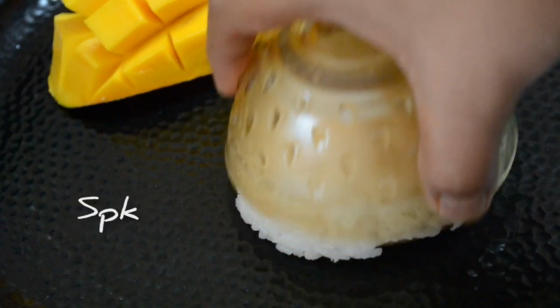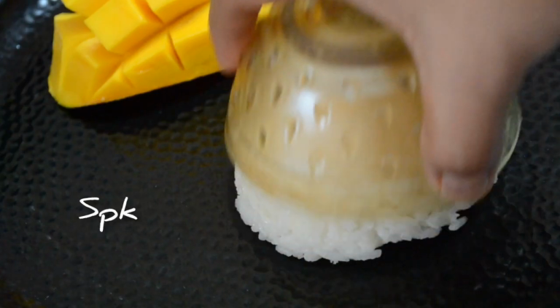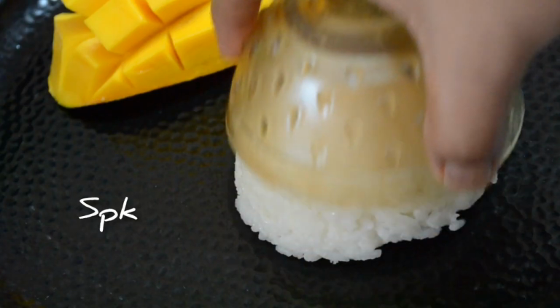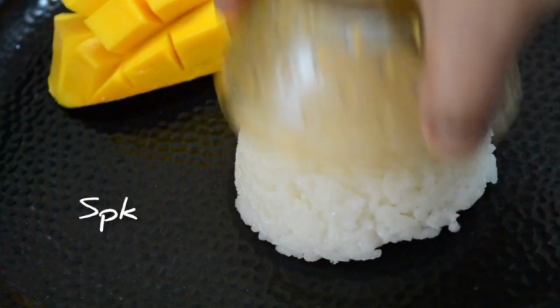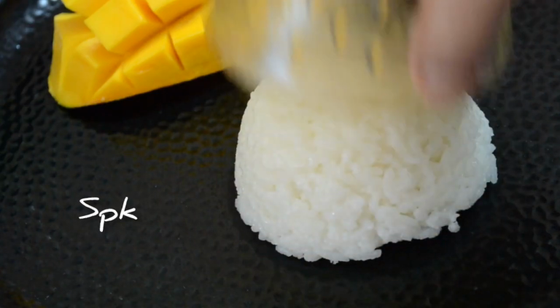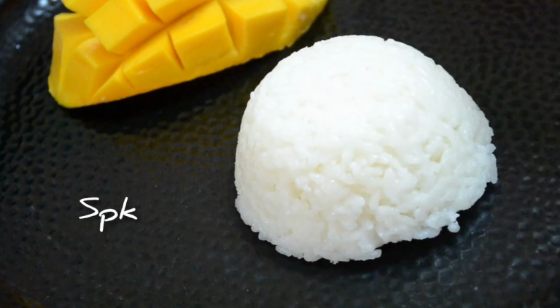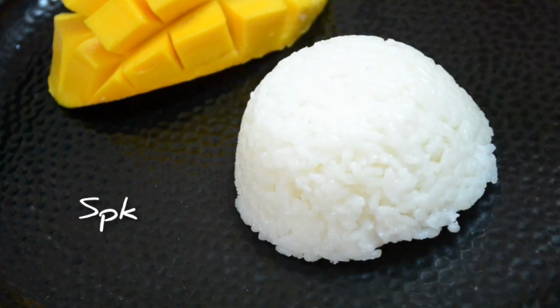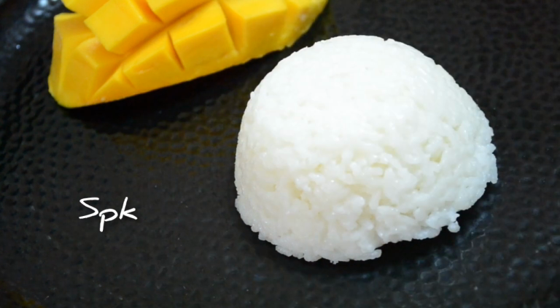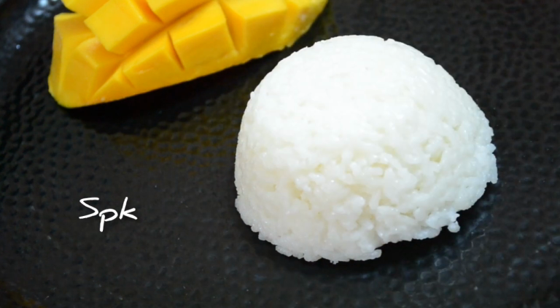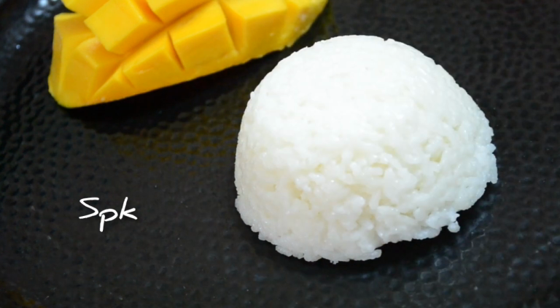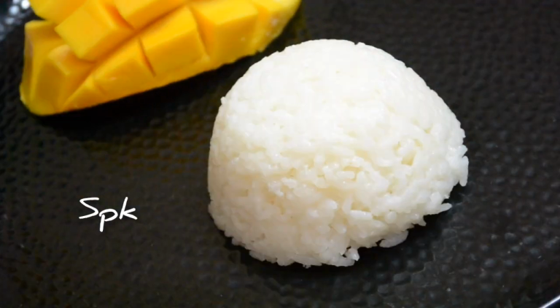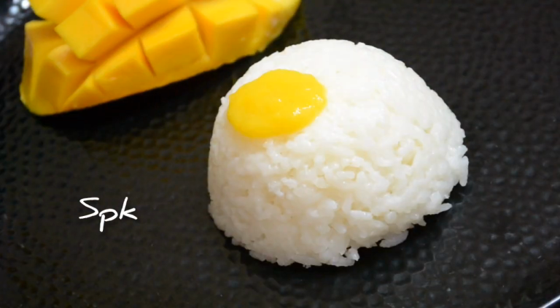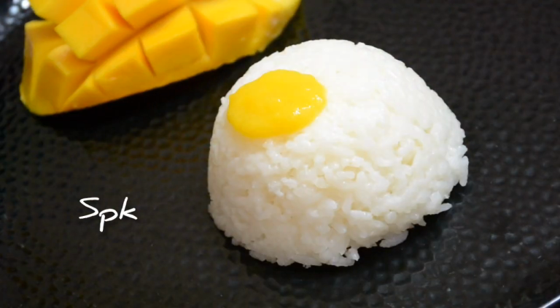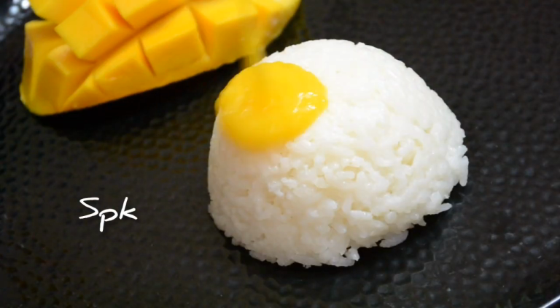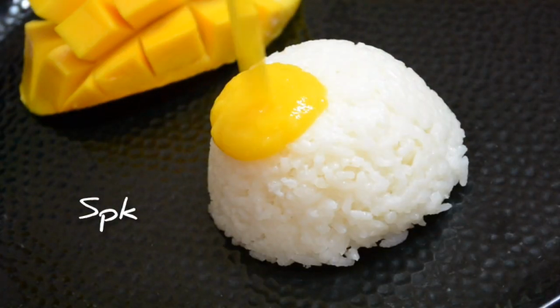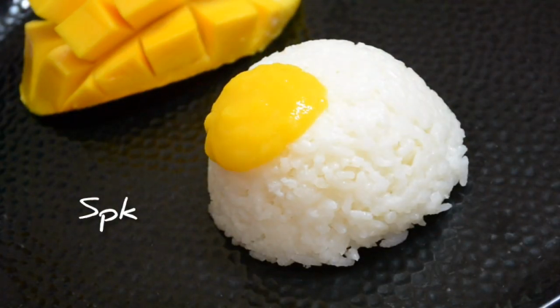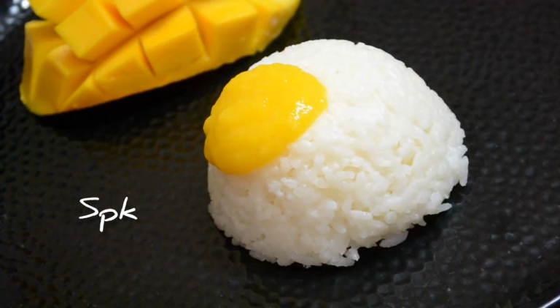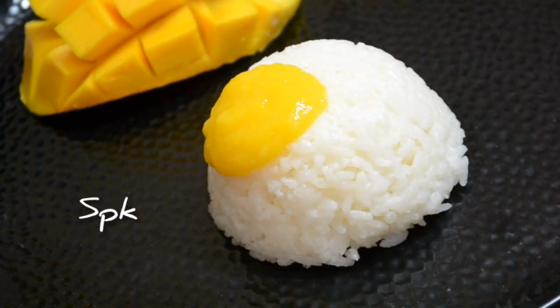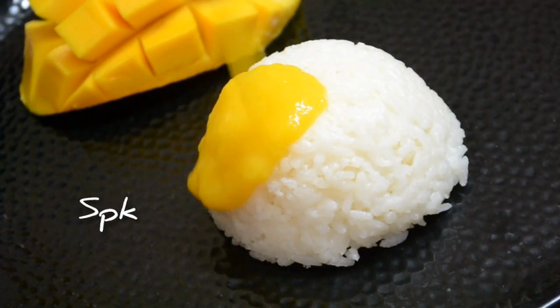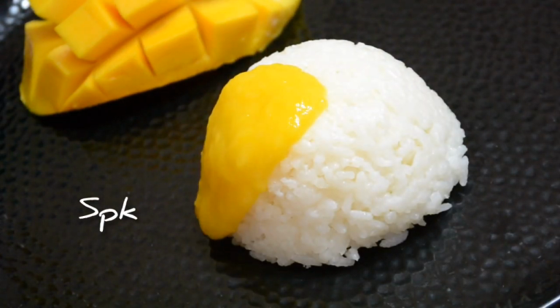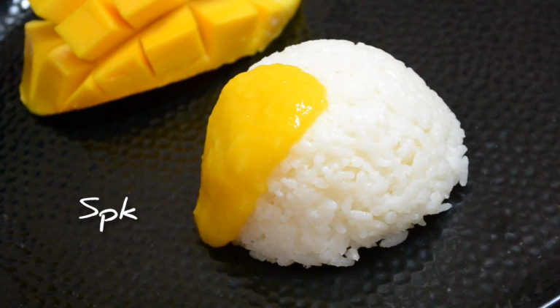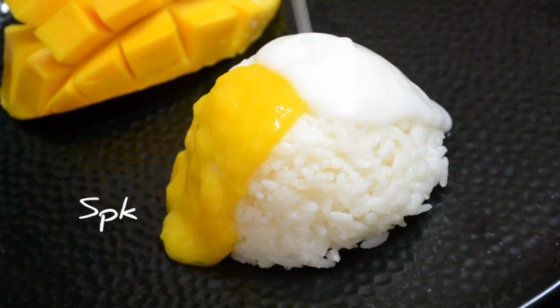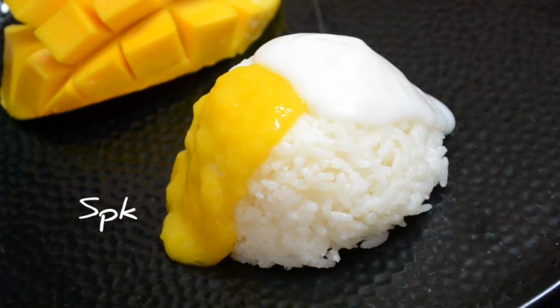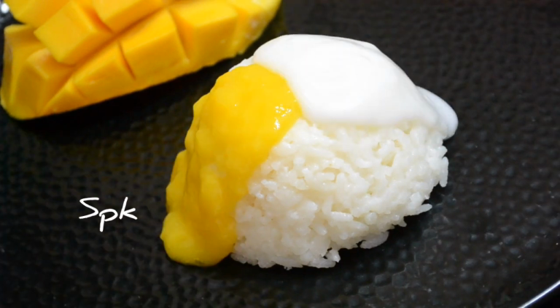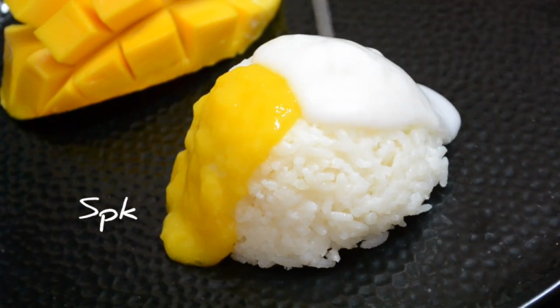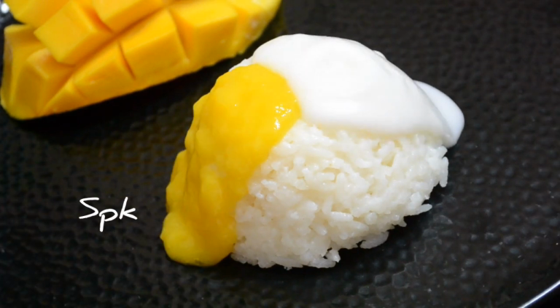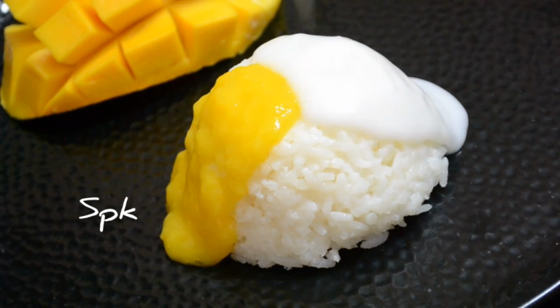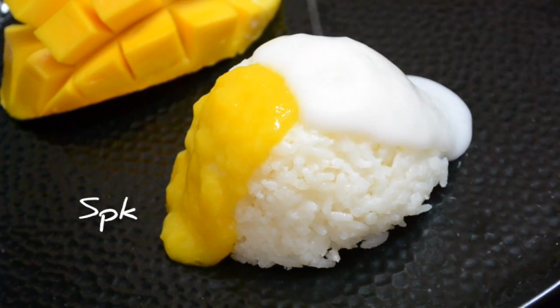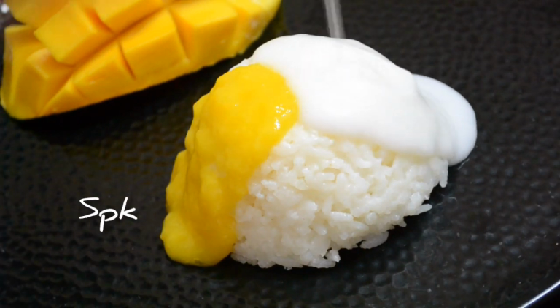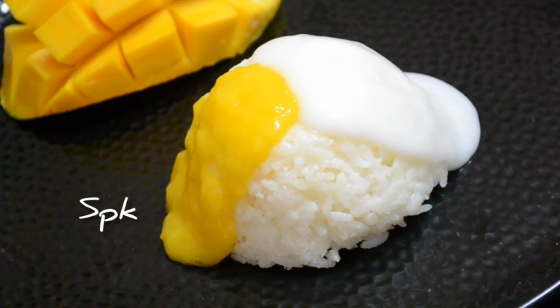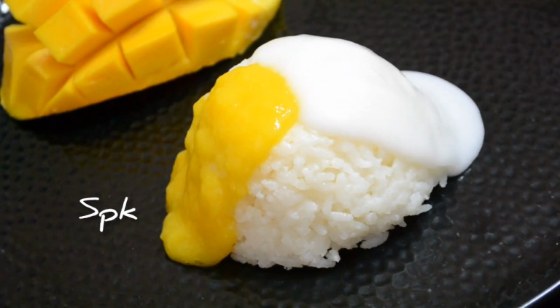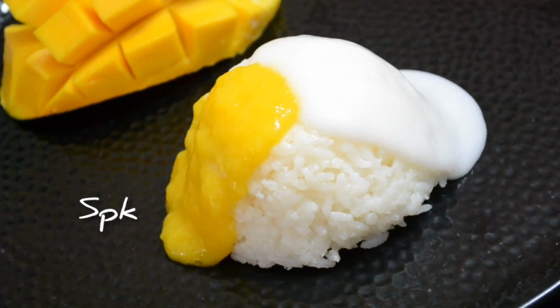Welcome to Suji's Popcorn Kitchen. I have a dessert in this popcorn kitchen. This is a Thai special dessert called Mango Sticky Rice.